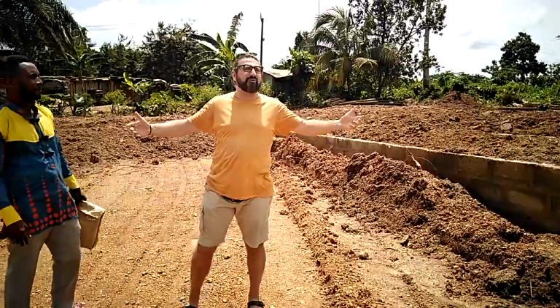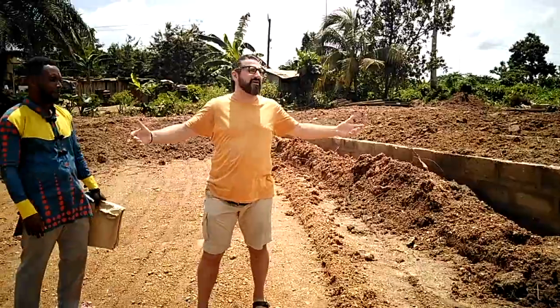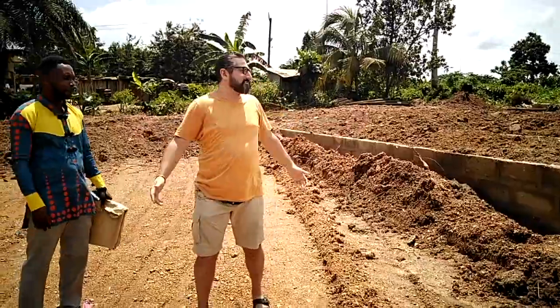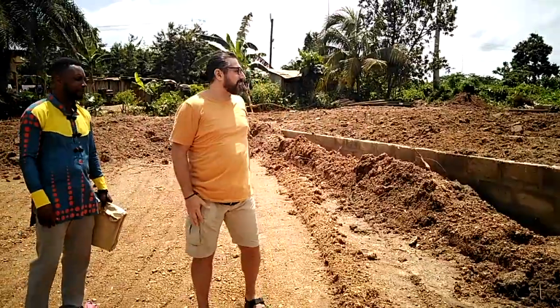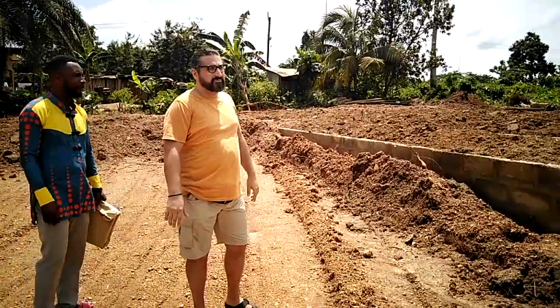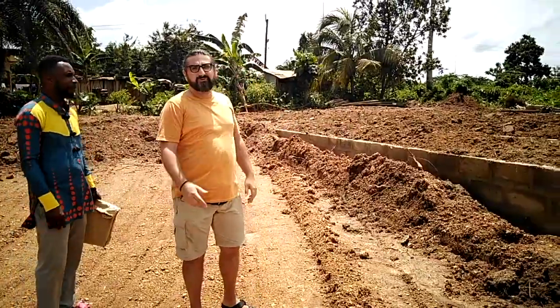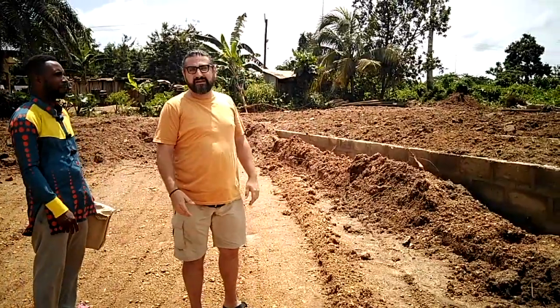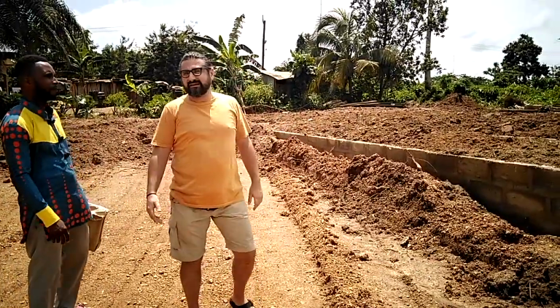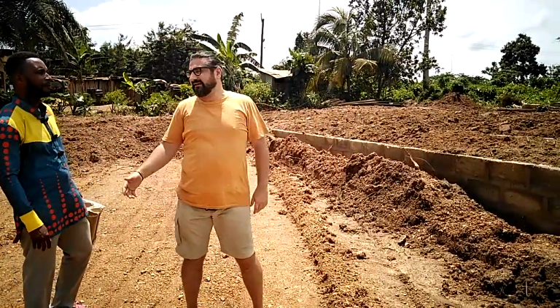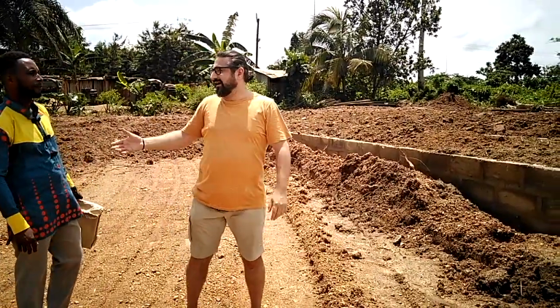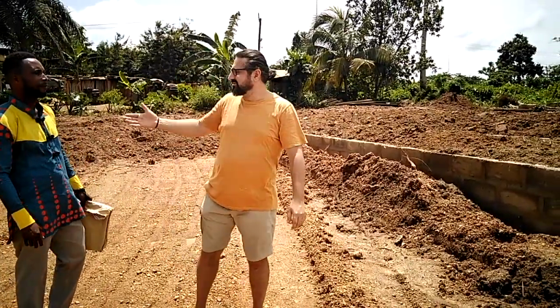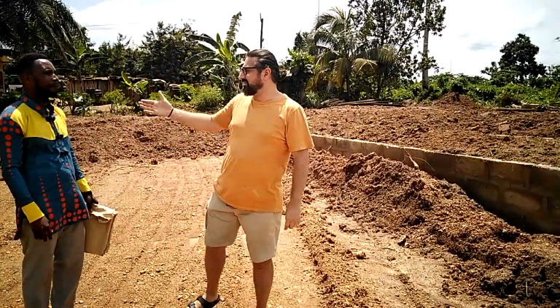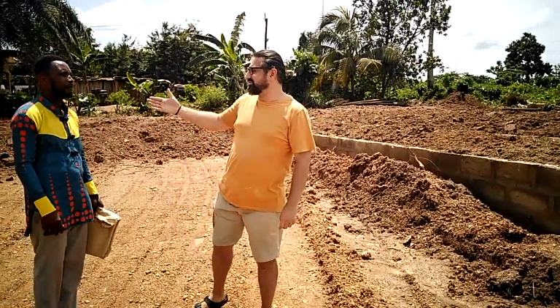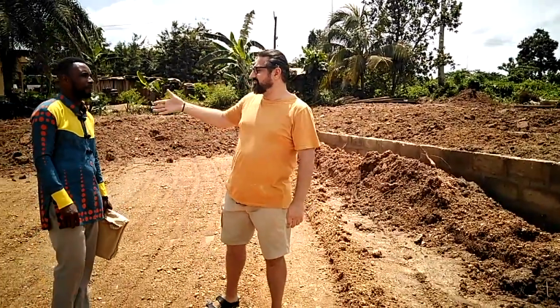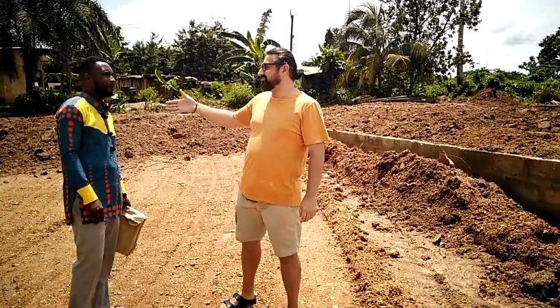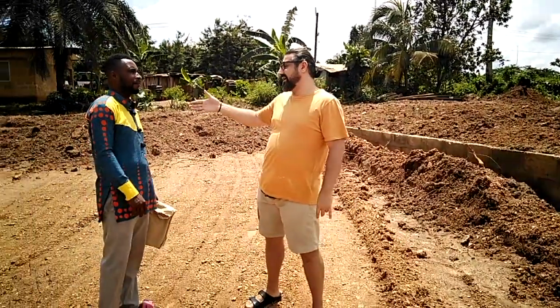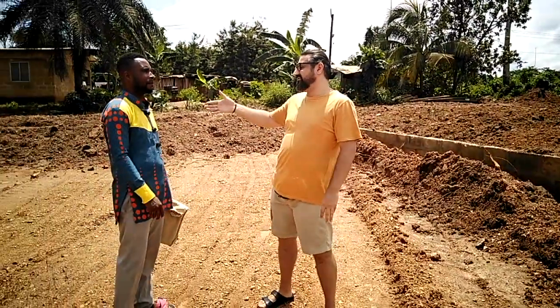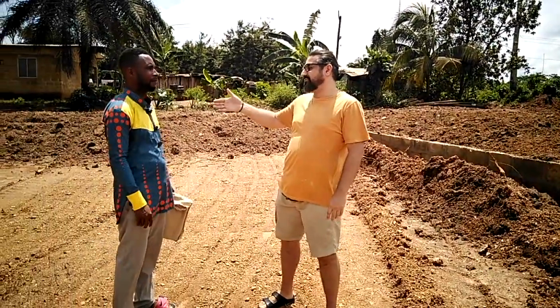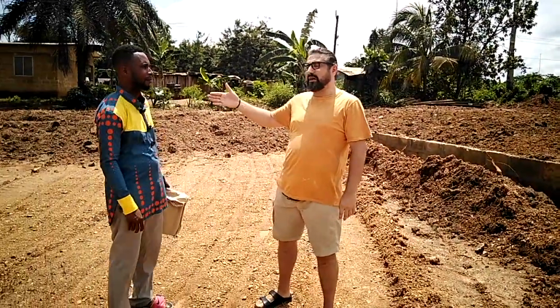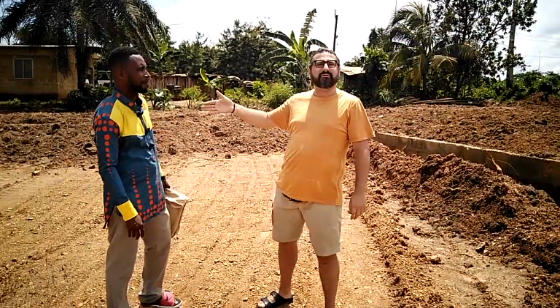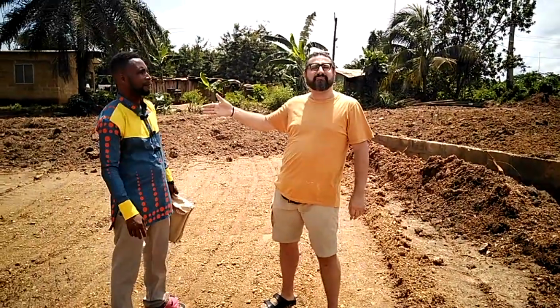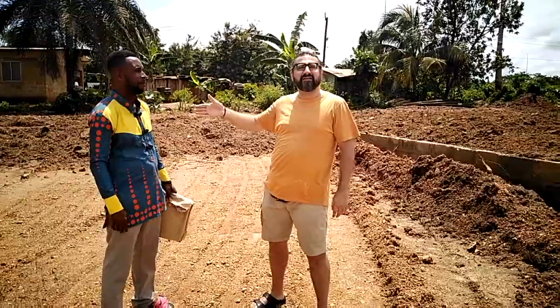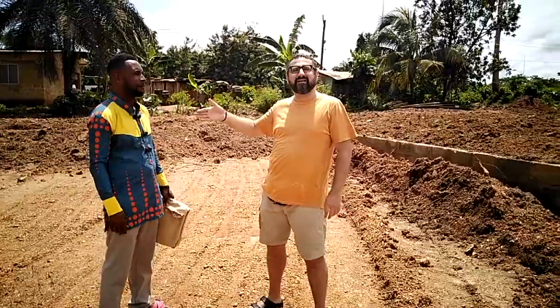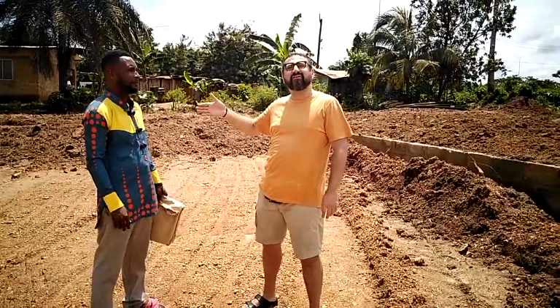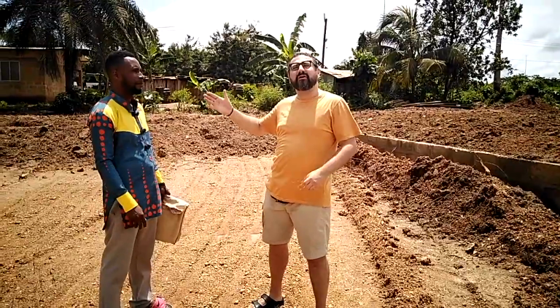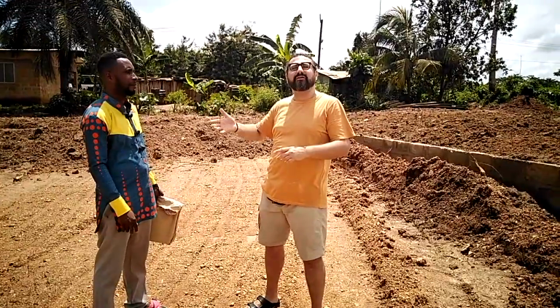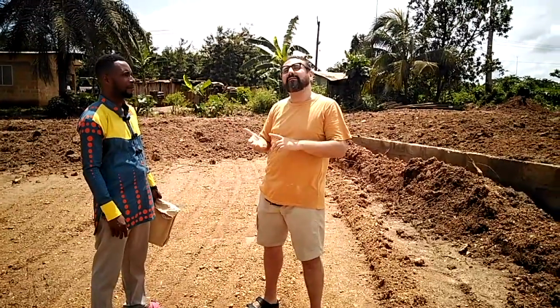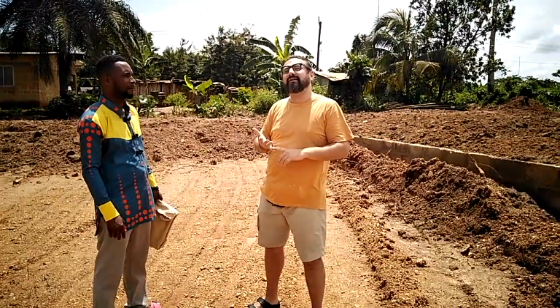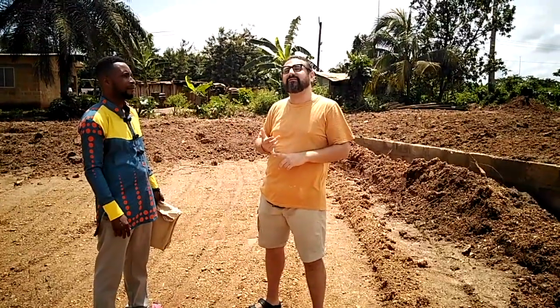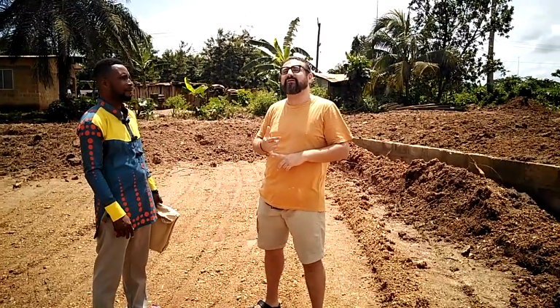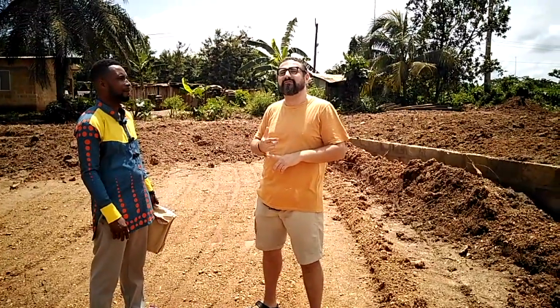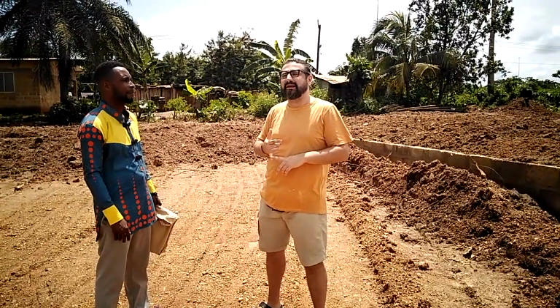Here we are in Ain Swako — beautiful day. I just want to introduce you guys to Albert. He is the architect and the surveyor of the land.